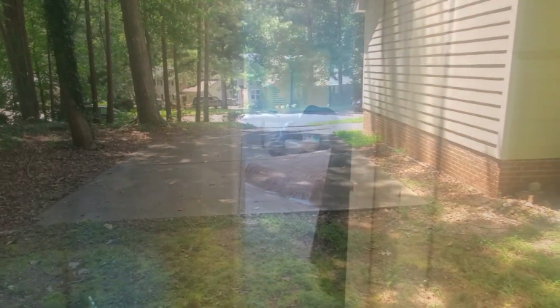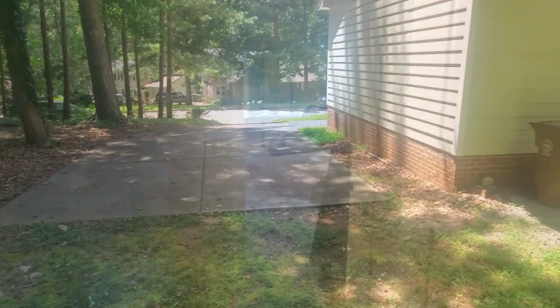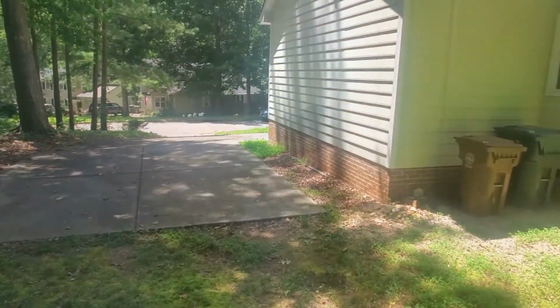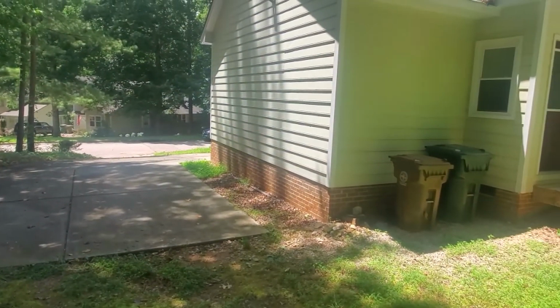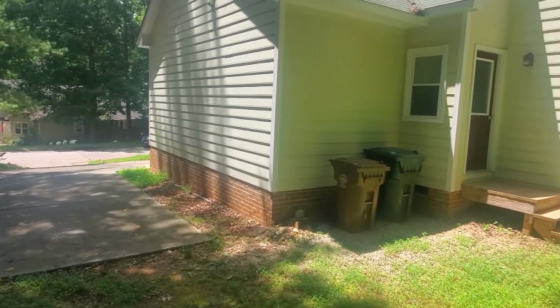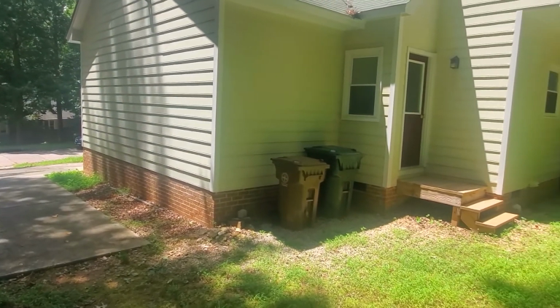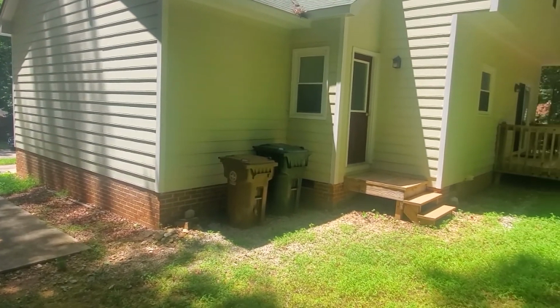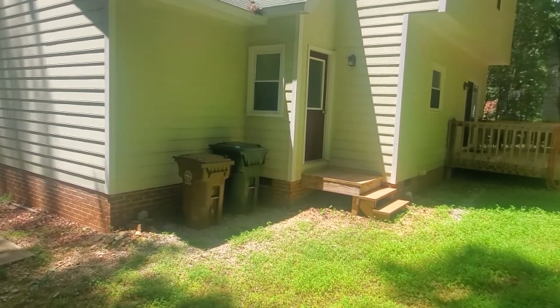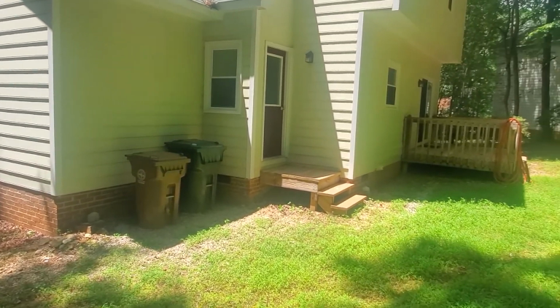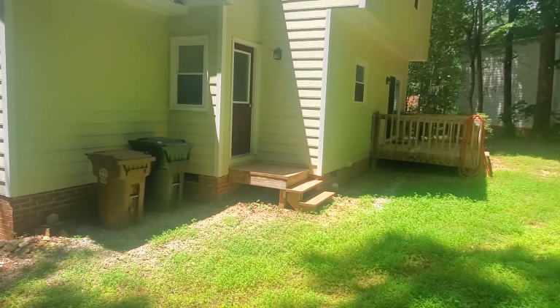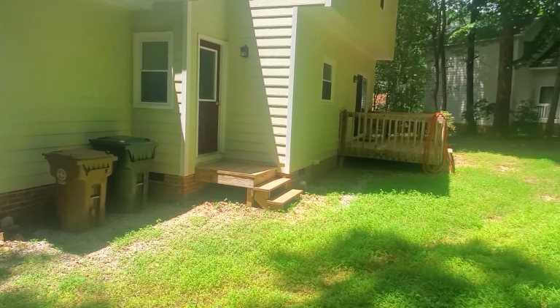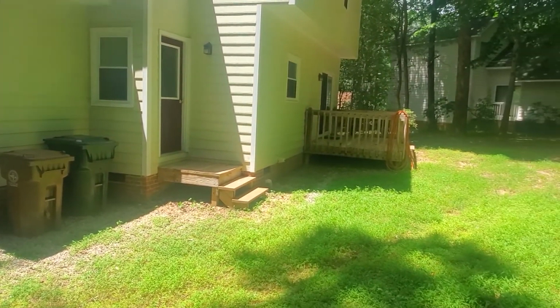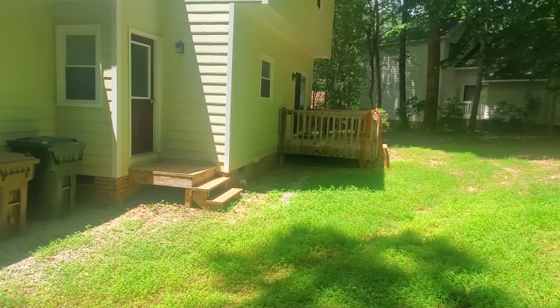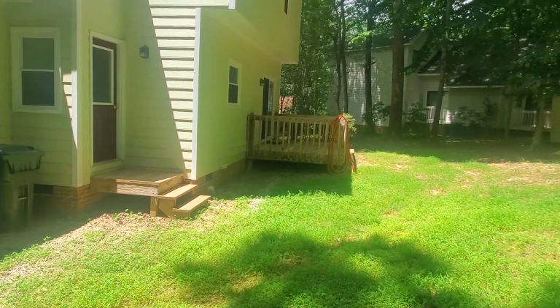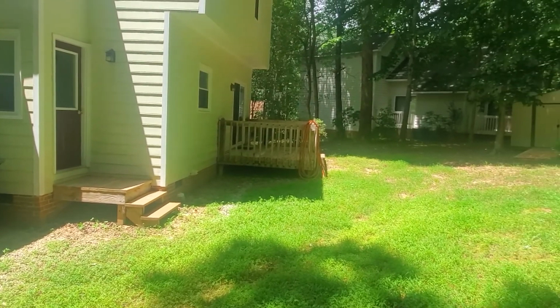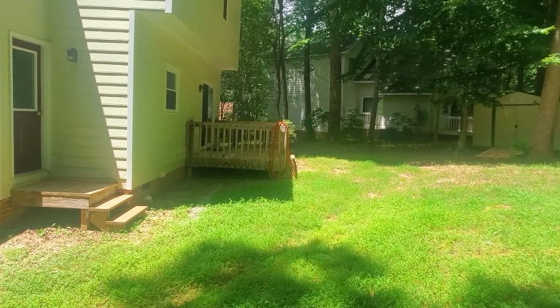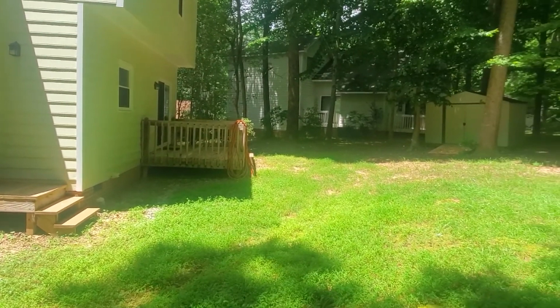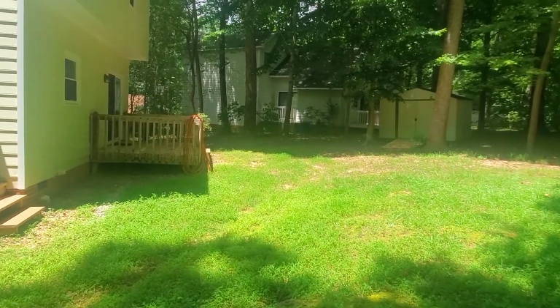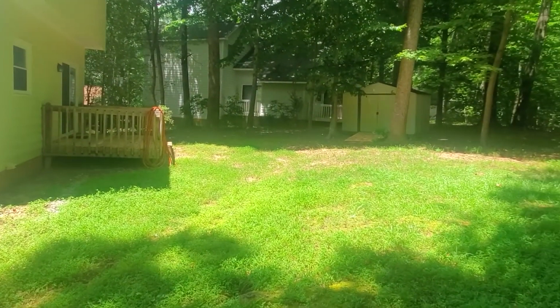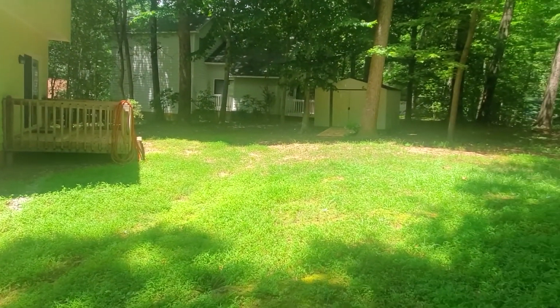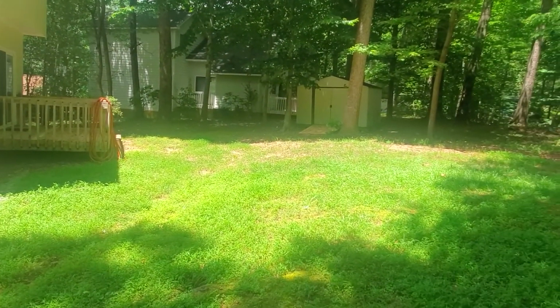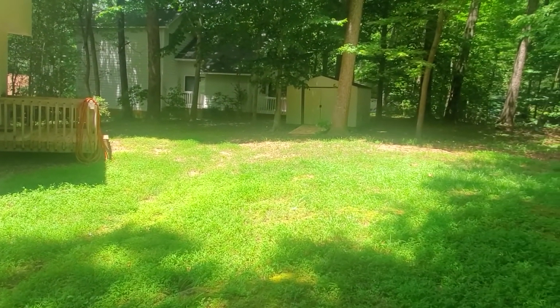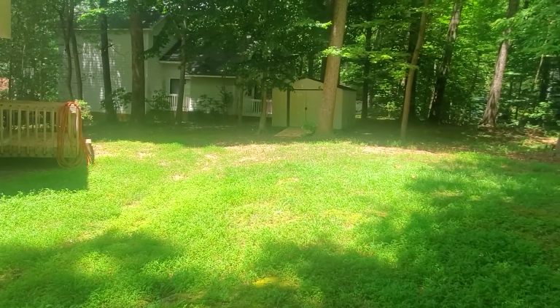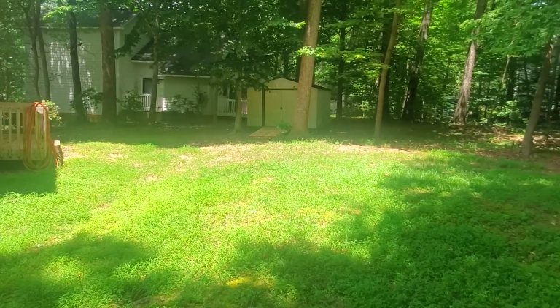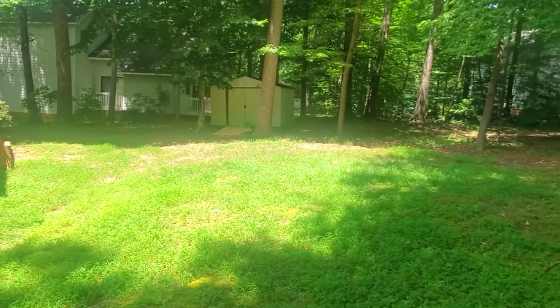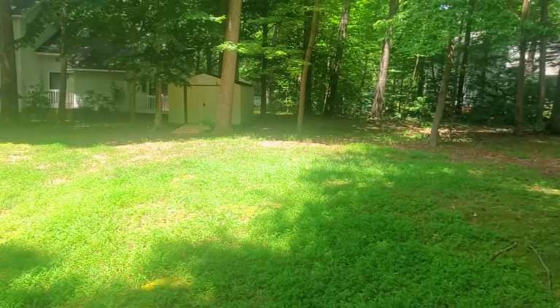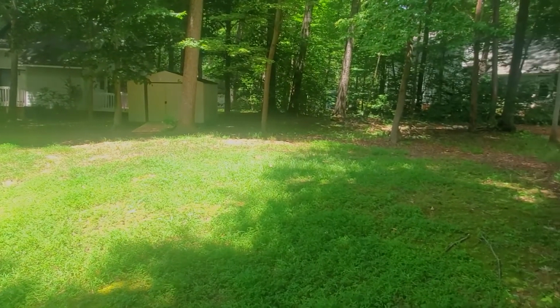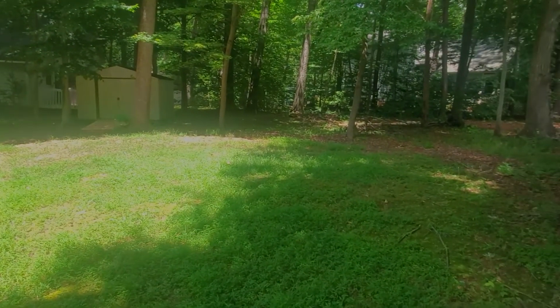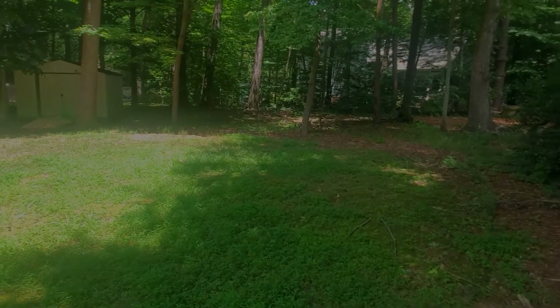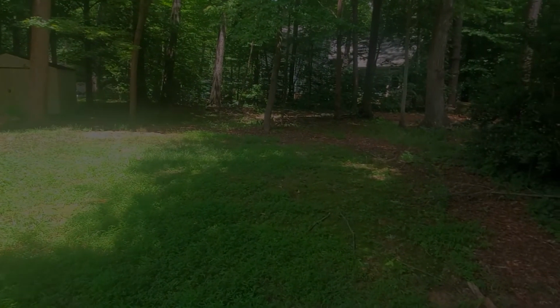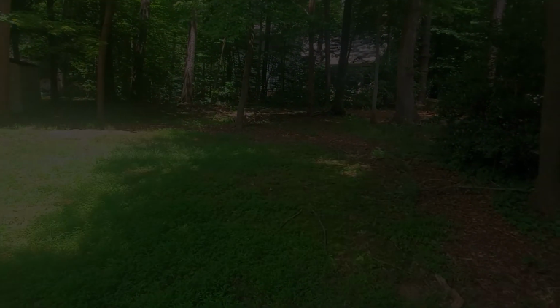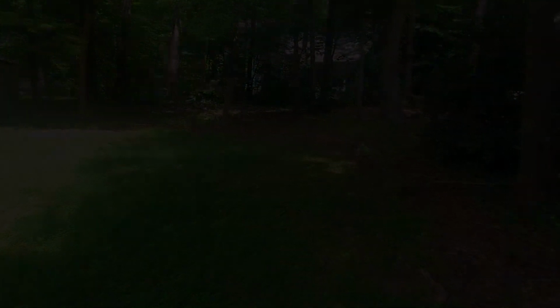Outside, you can see the driveway beside the one-car garage. There is a deck and a good amount of yard space, along with a storage building as well.